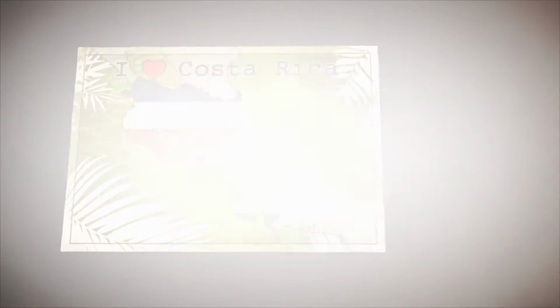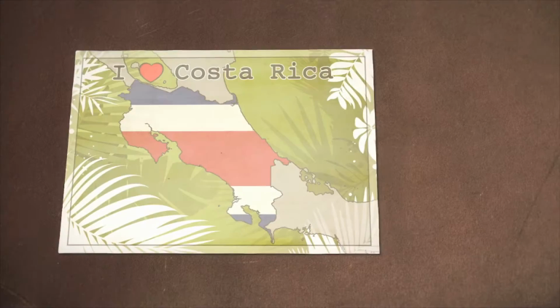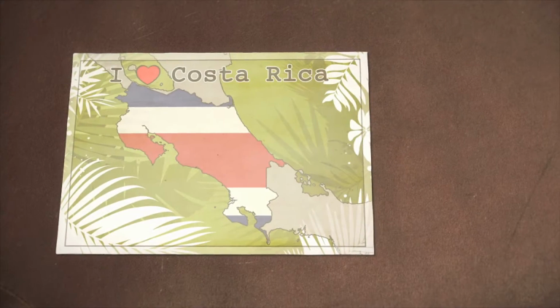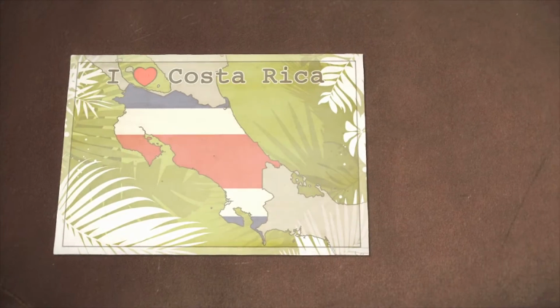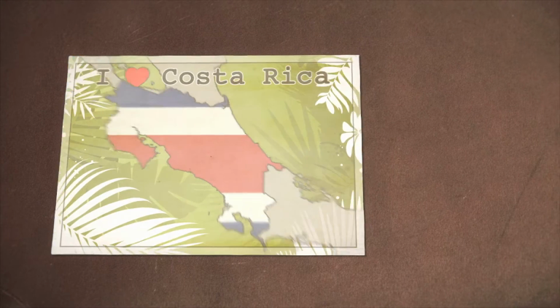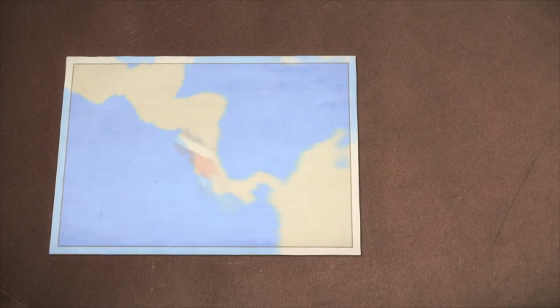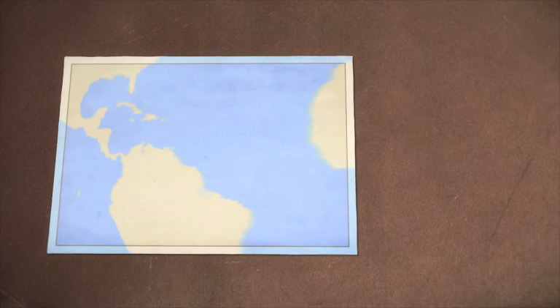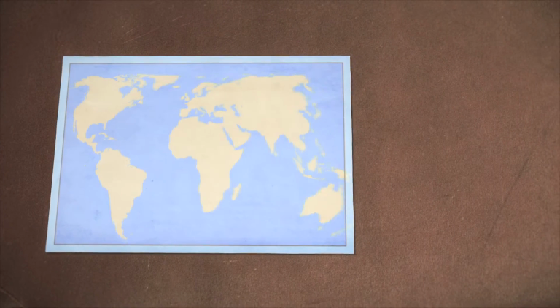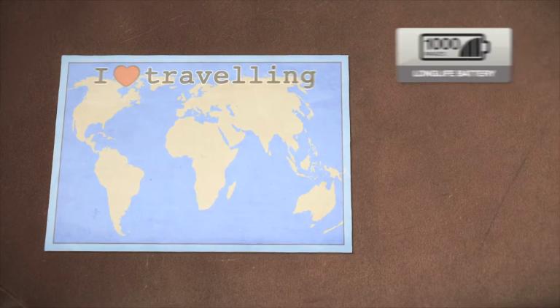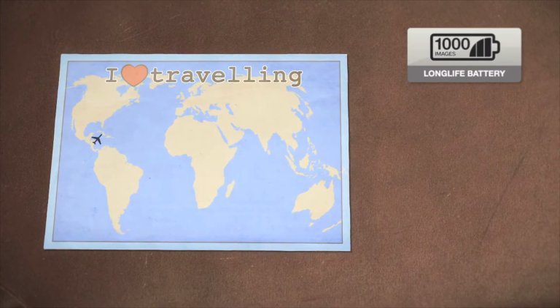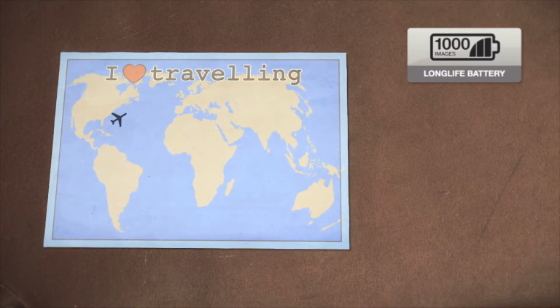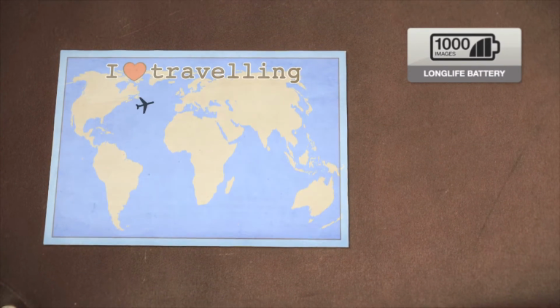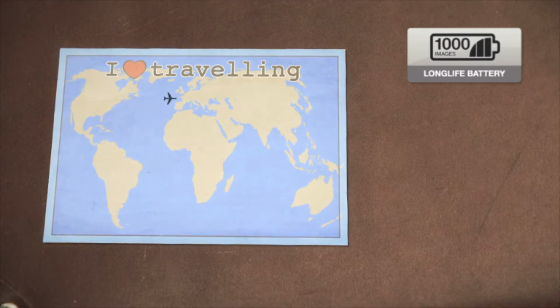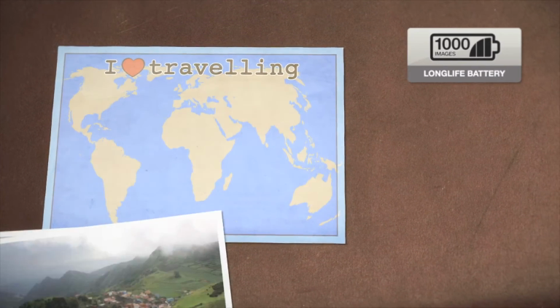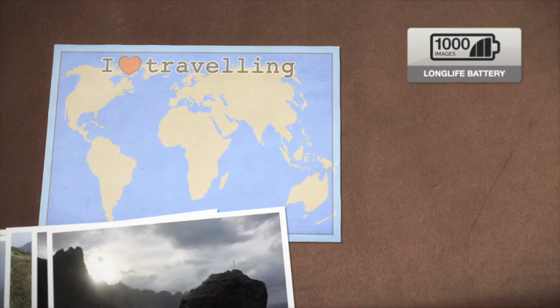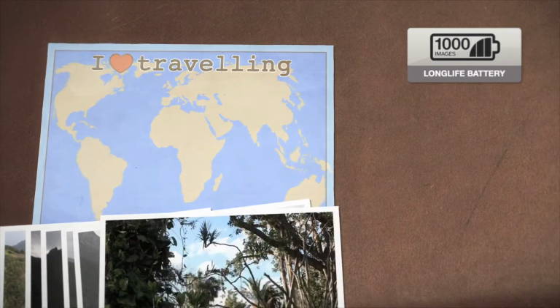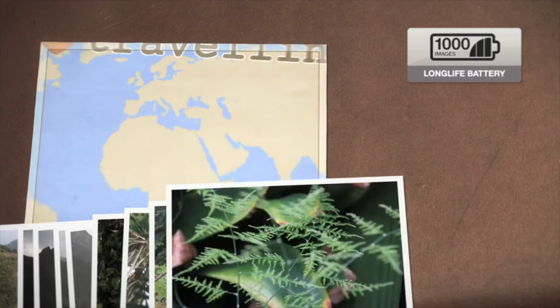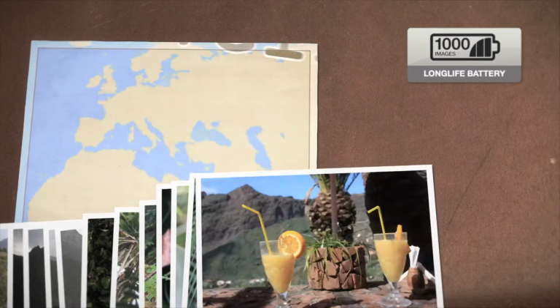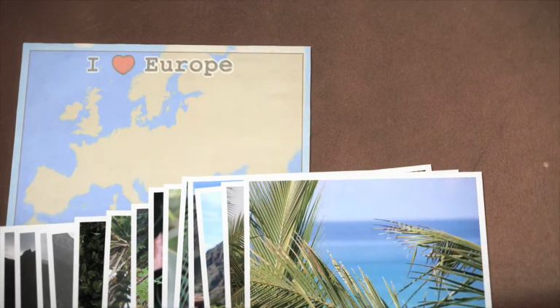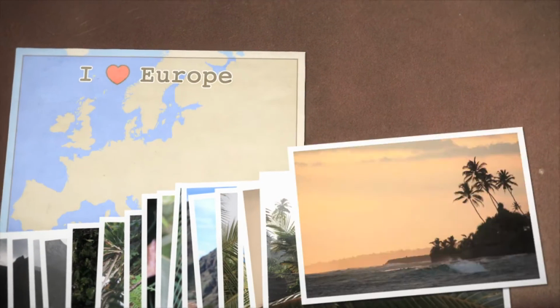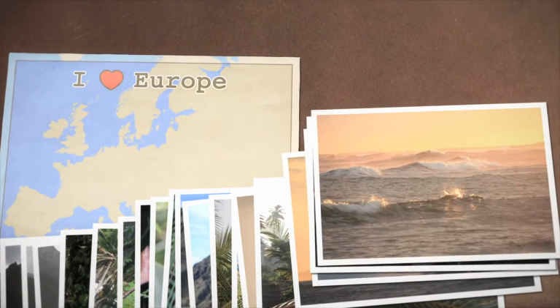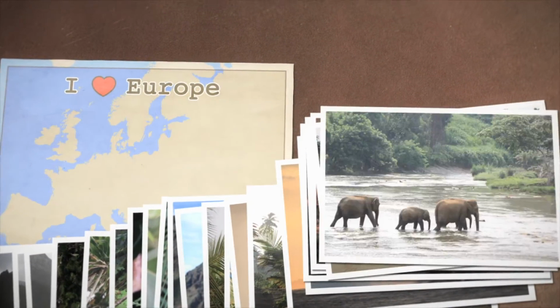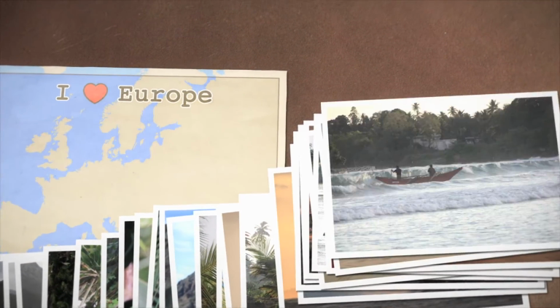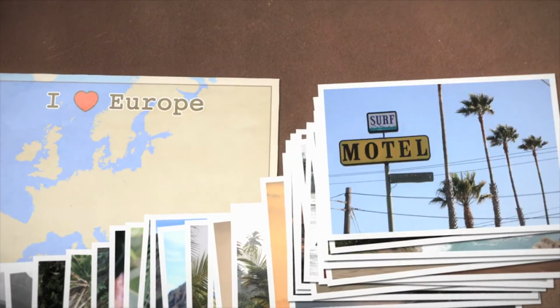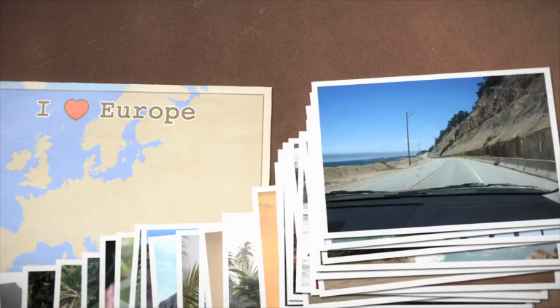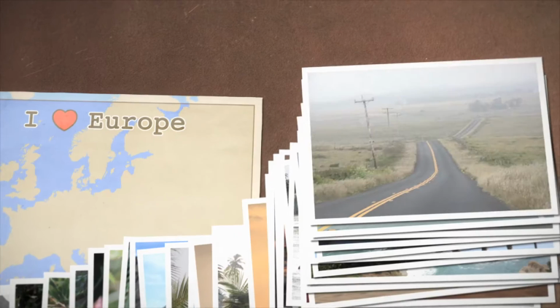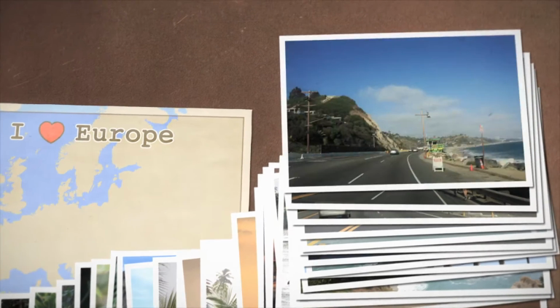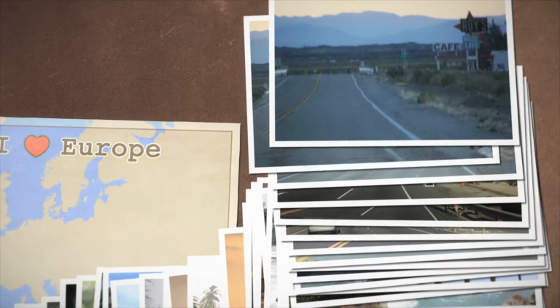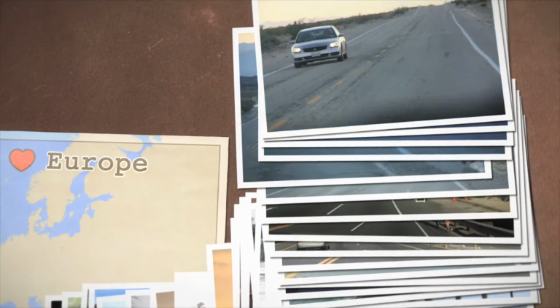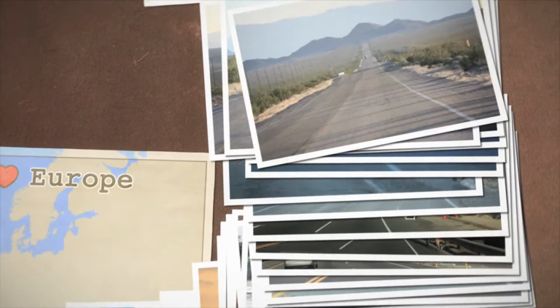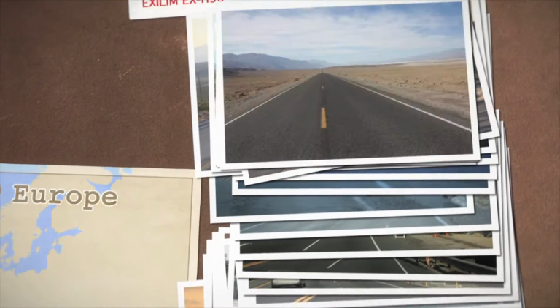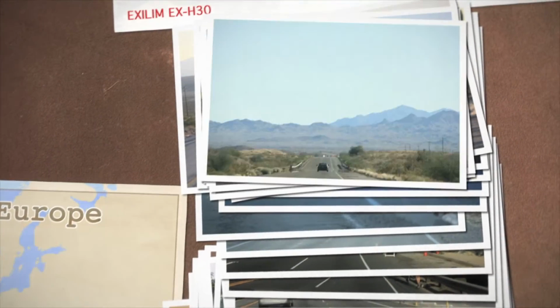No matter where you find yourself, you'll not be thinking about locating the nearest plug socket. The EX-H30 can take up to 1,000 photos without needing to be recharged. The EX-H30 is always ready for your next photo opportunity.